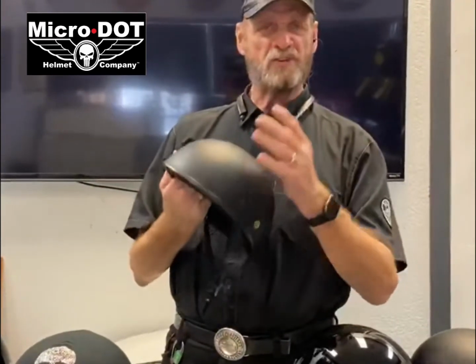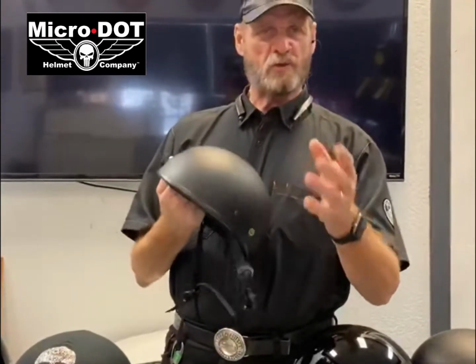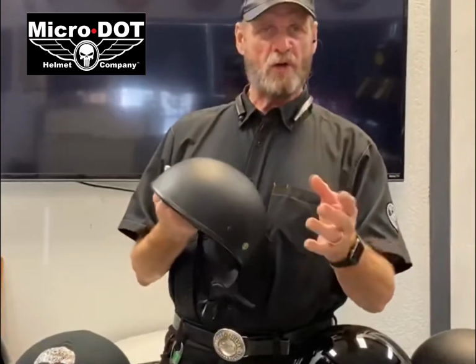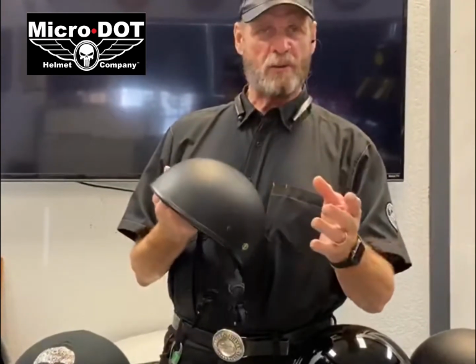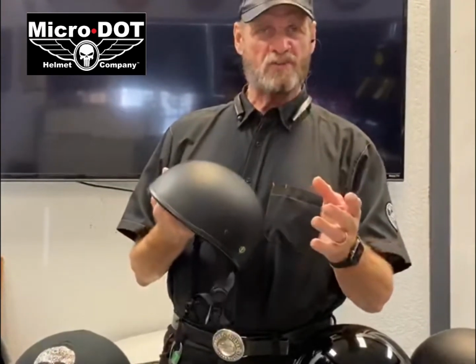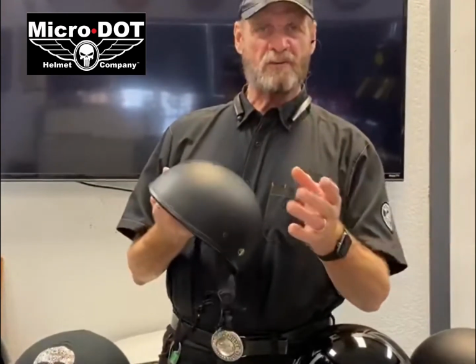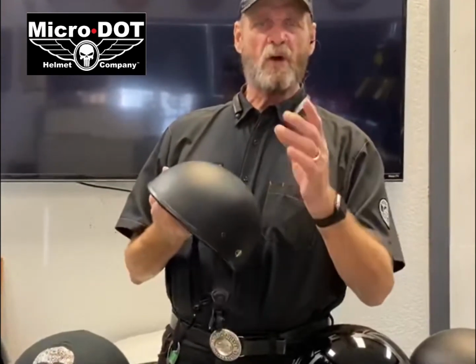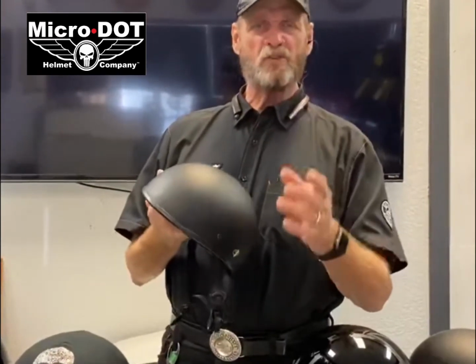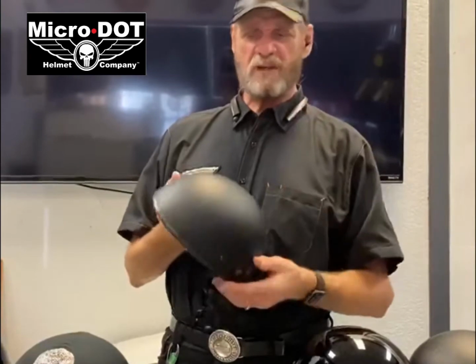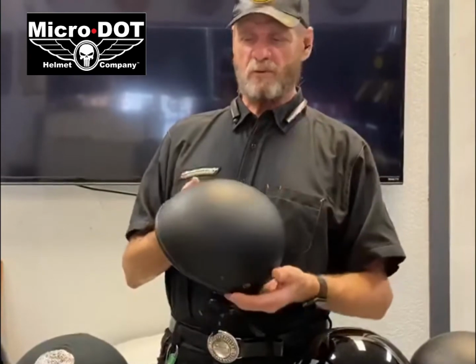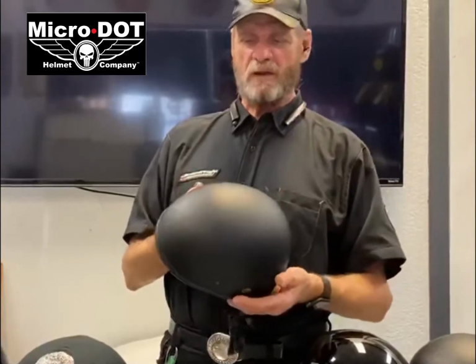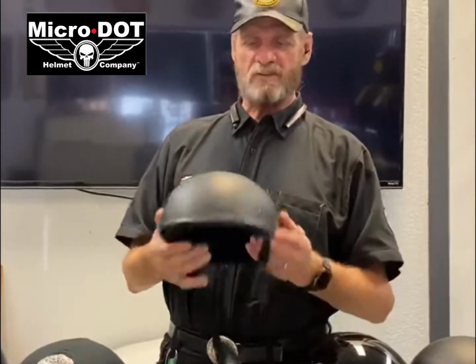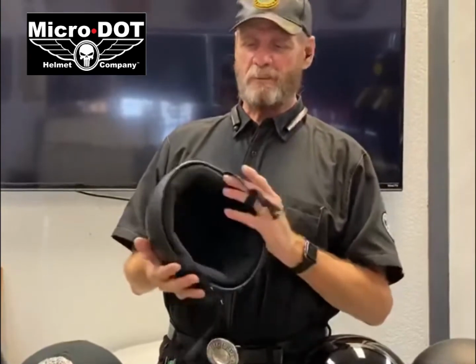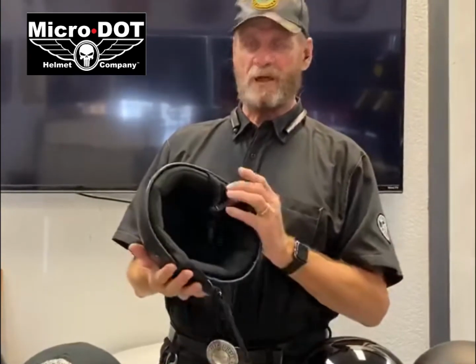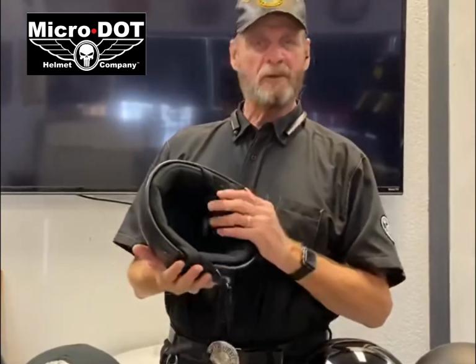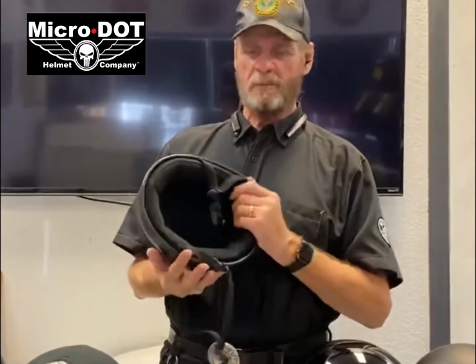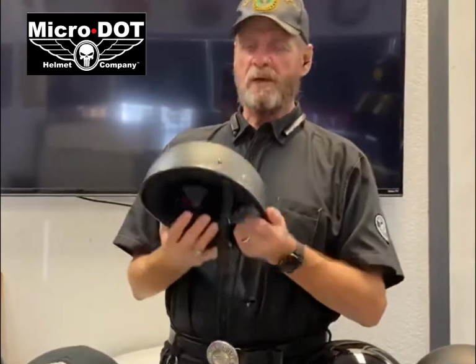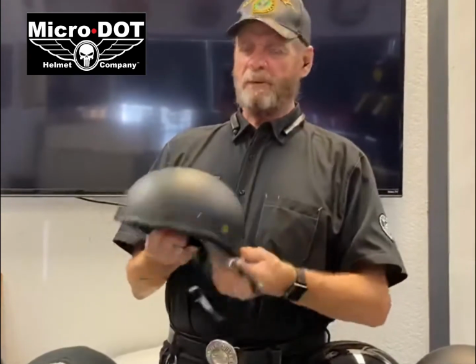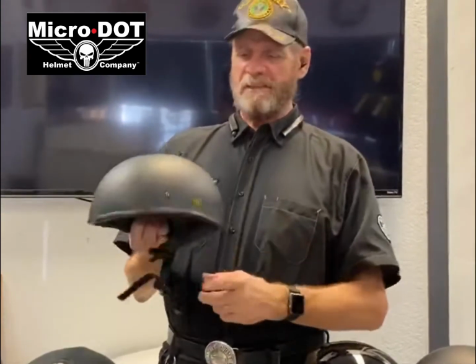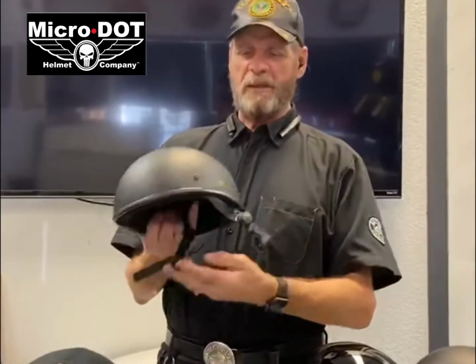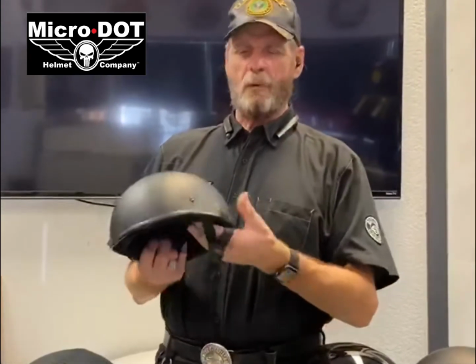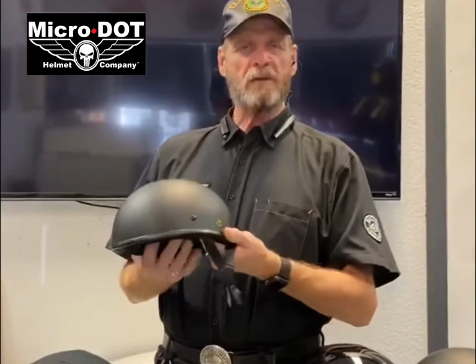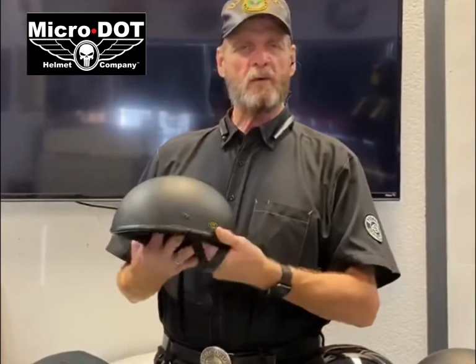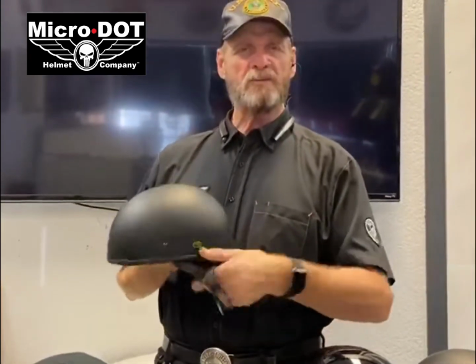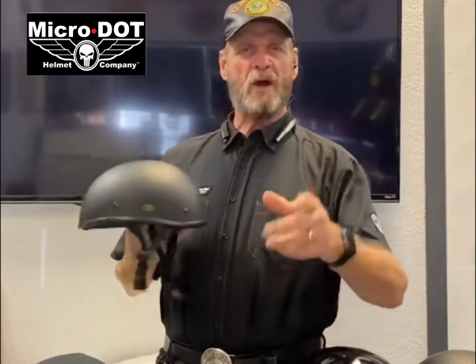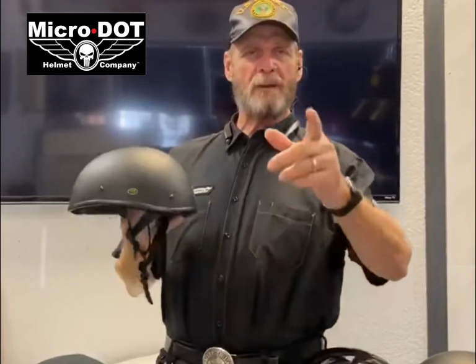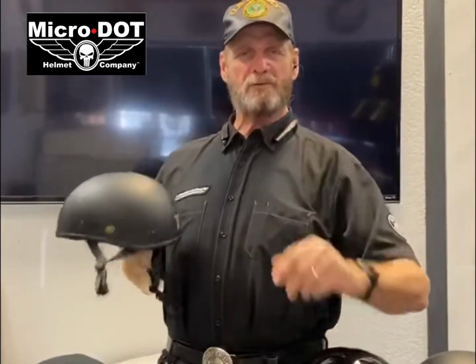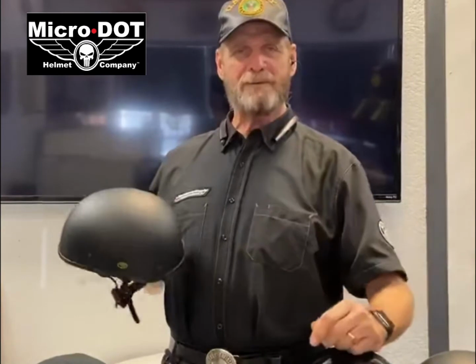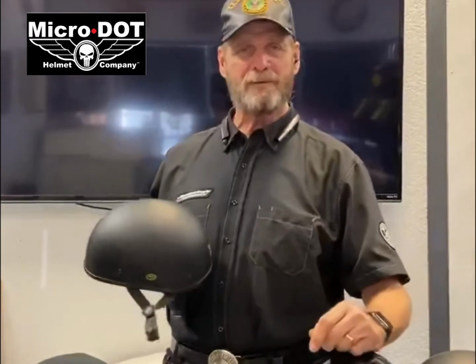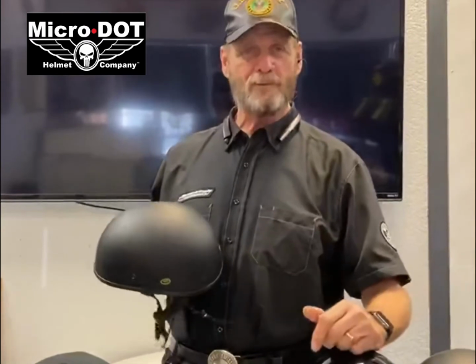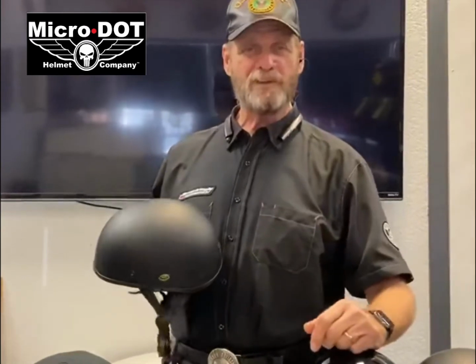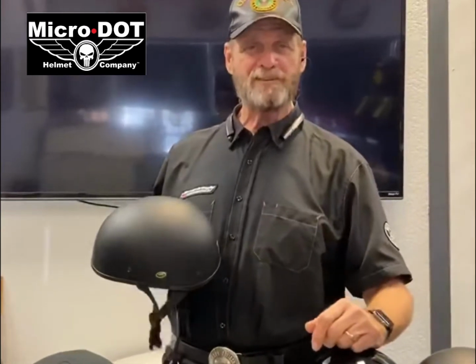If you've got any questions, give us a call here at 817-478-0497 — Micro Dot Helmet Company. That's how you make that work. God bless, ride safe, and we'll see you next time.